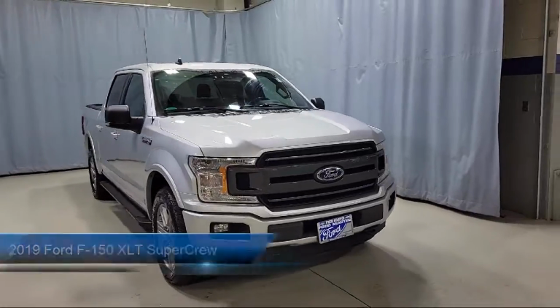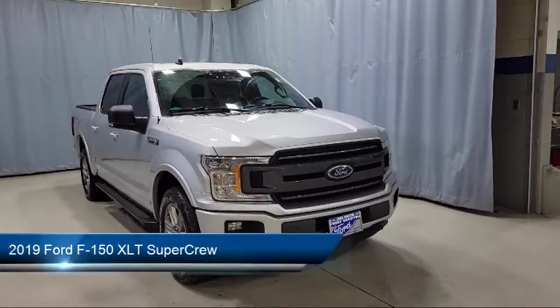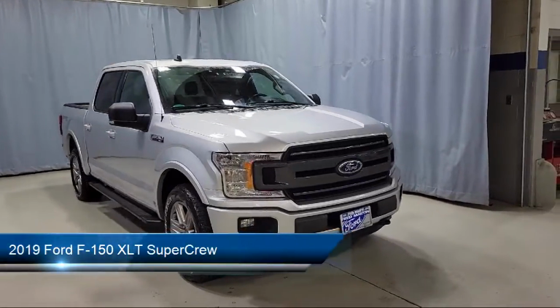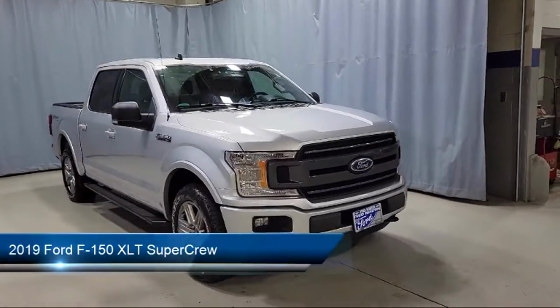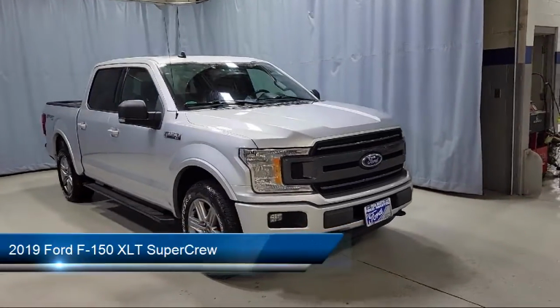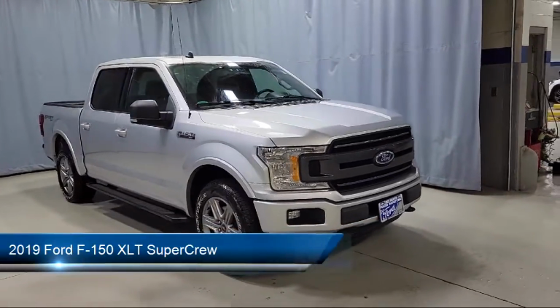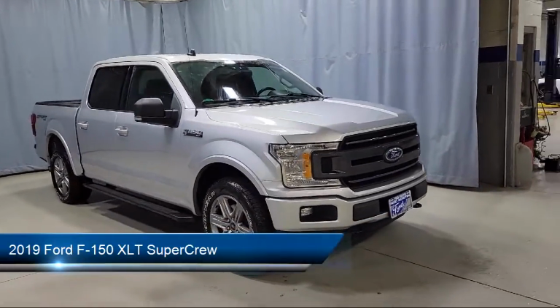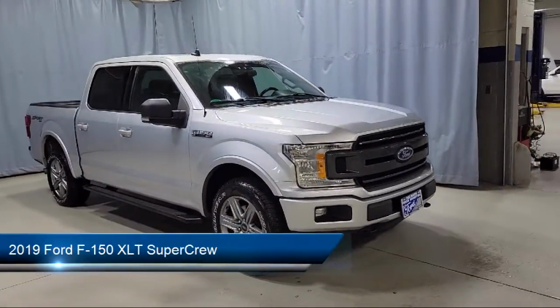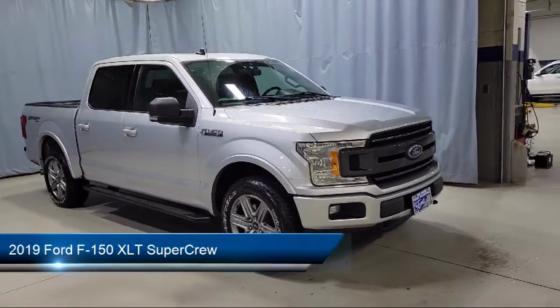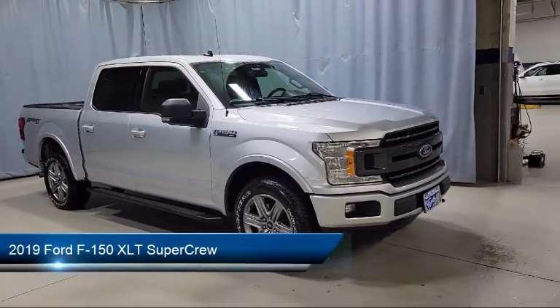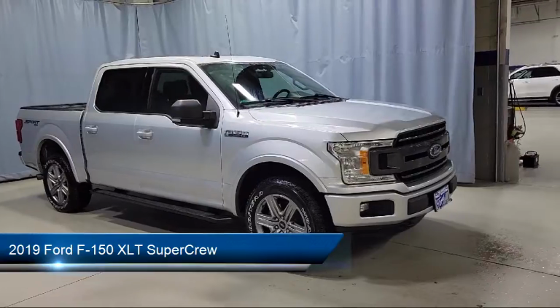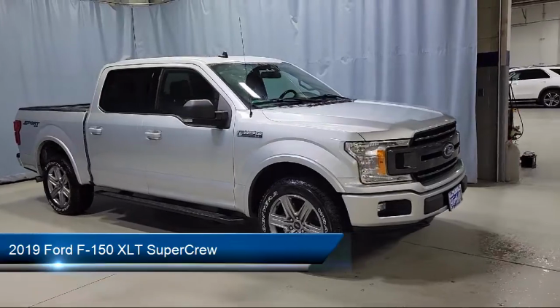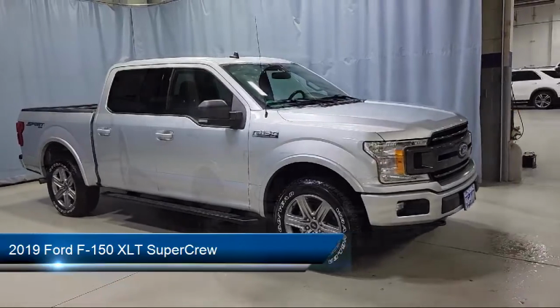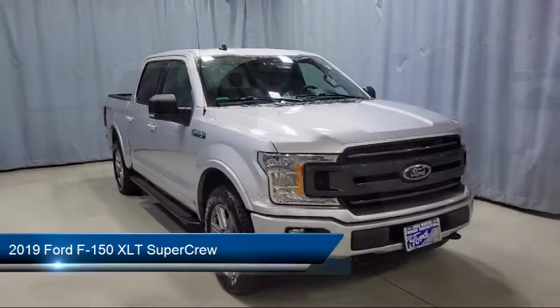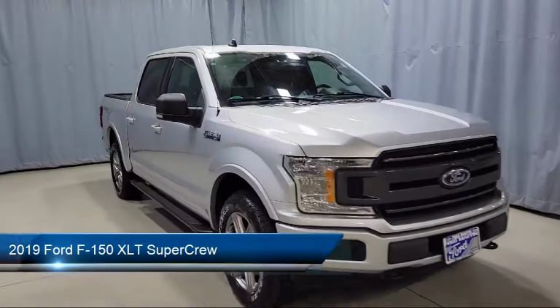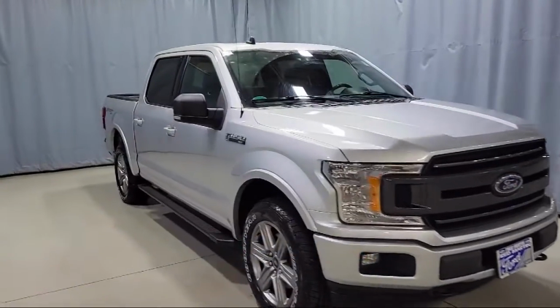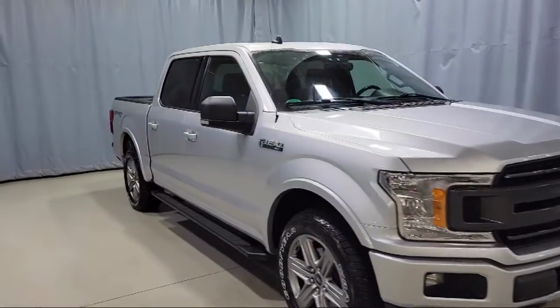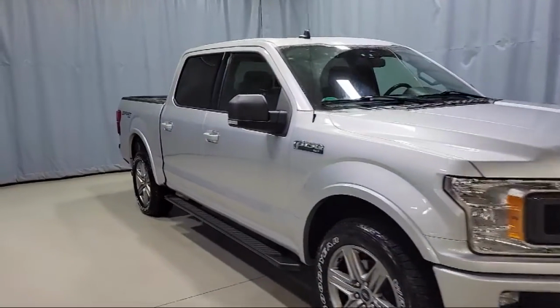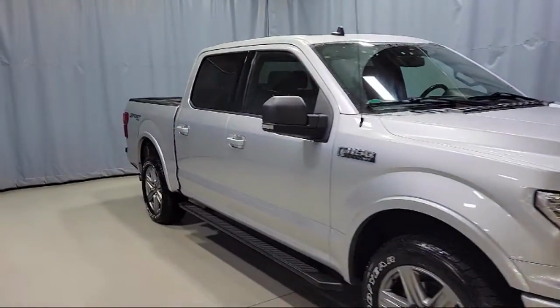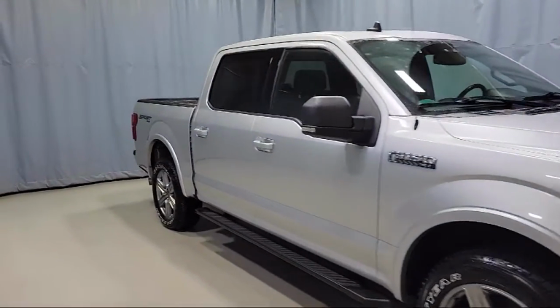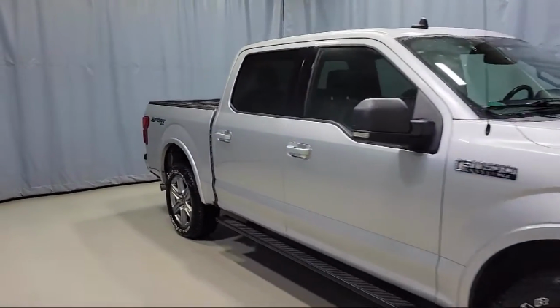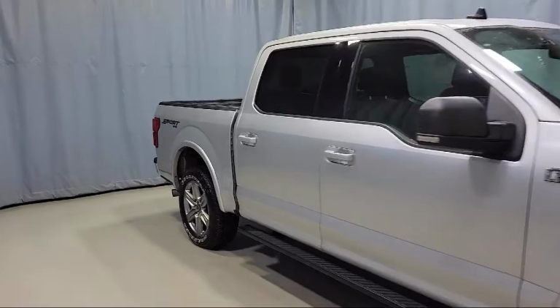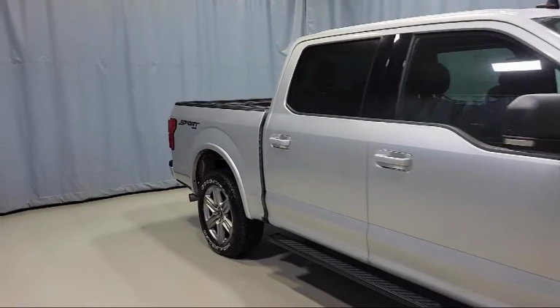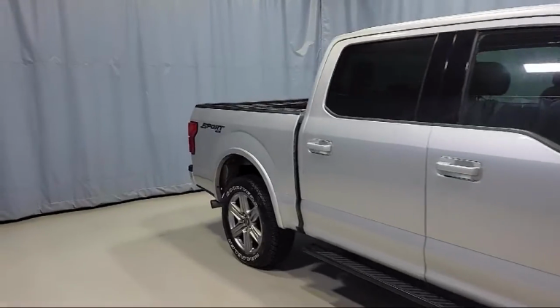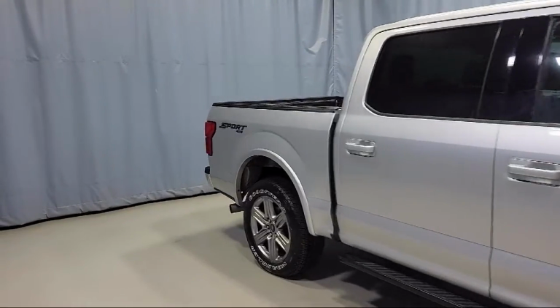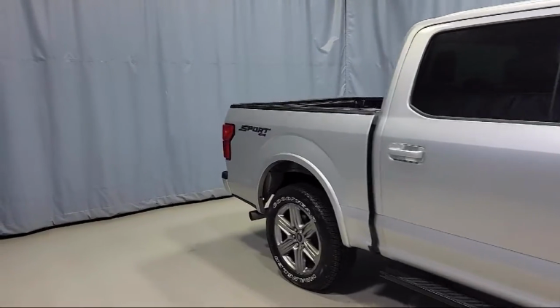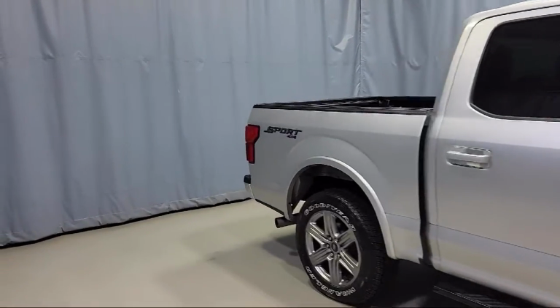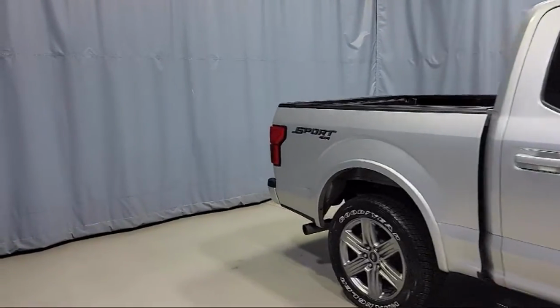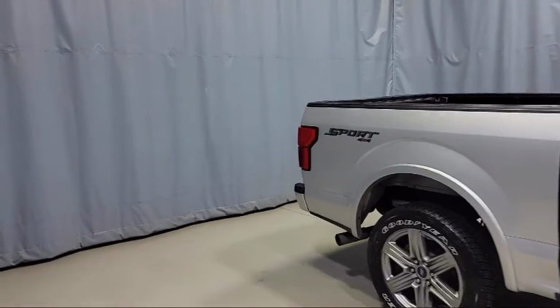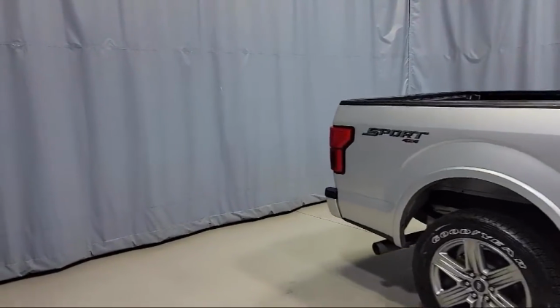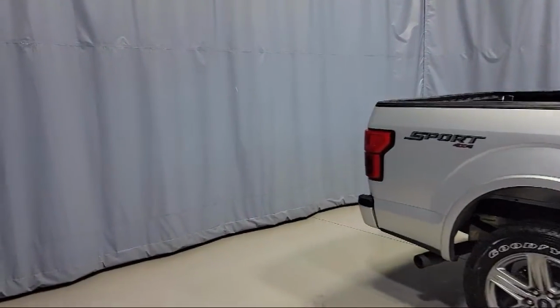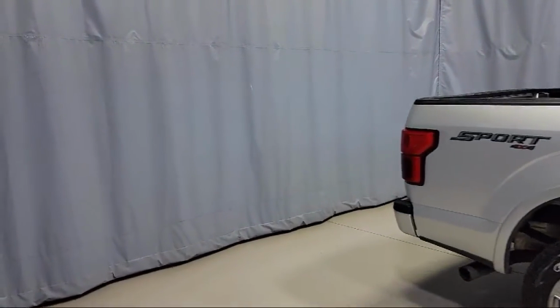This vehicle comes equipped with a sliding rear window, blind spot information system, LED side view mirror spotlights, 500 pound payload package, and power glass heated side view mirrors, as well as a split fold-down rear seat.